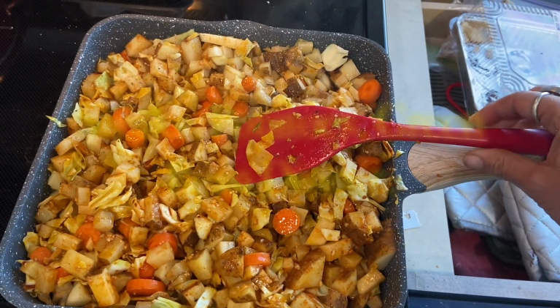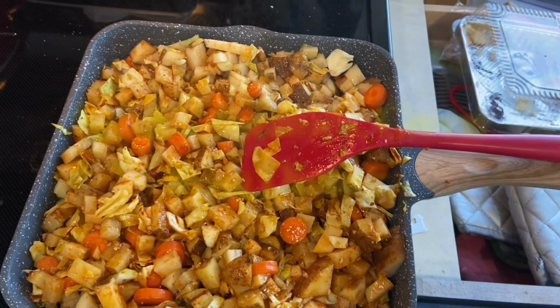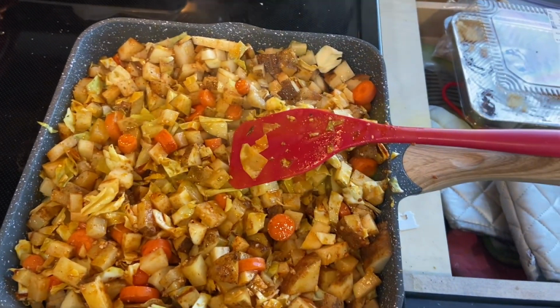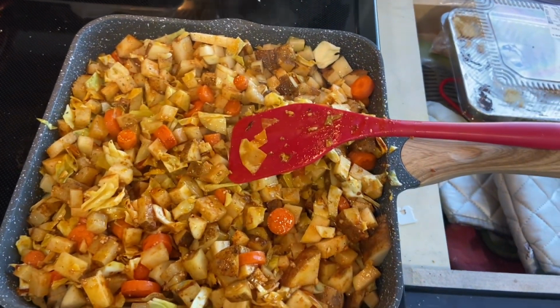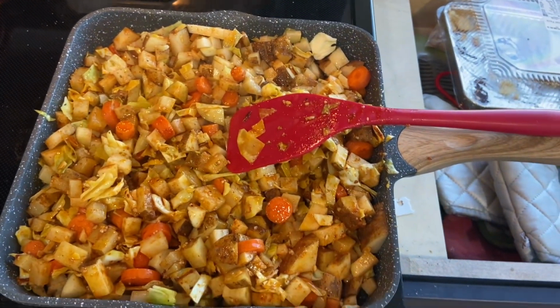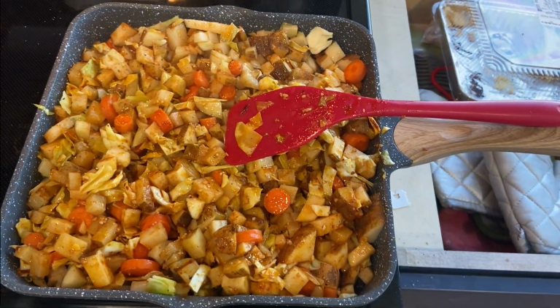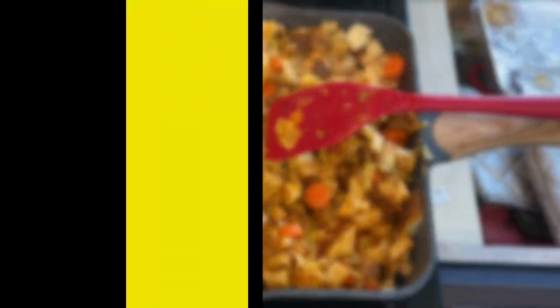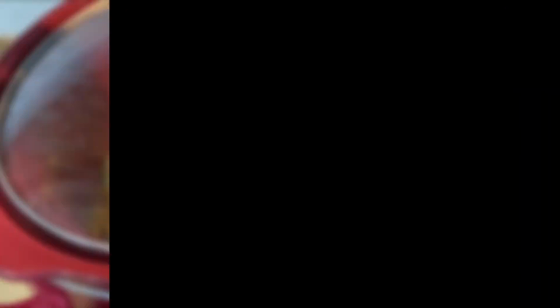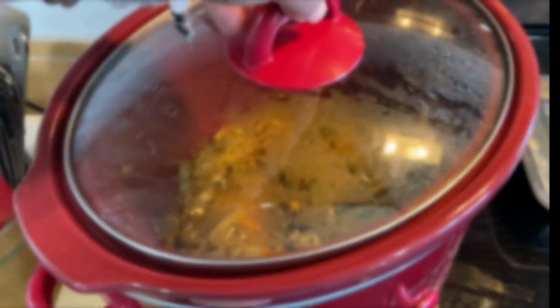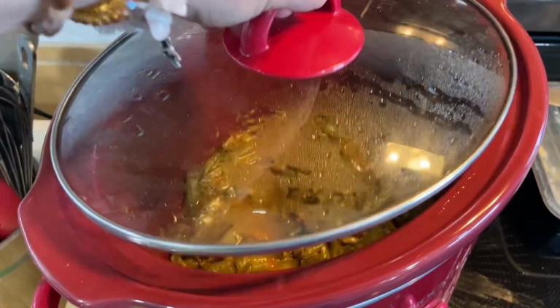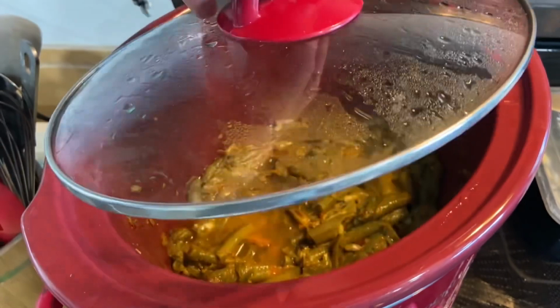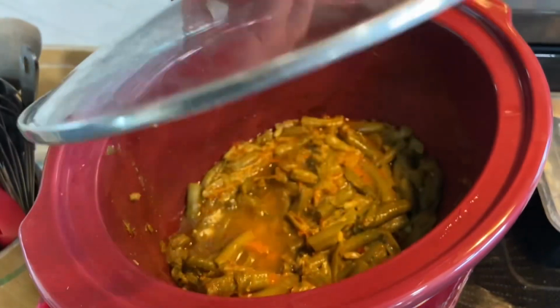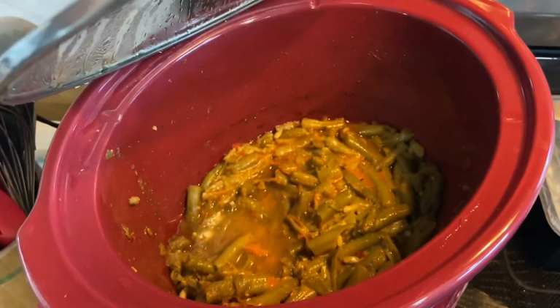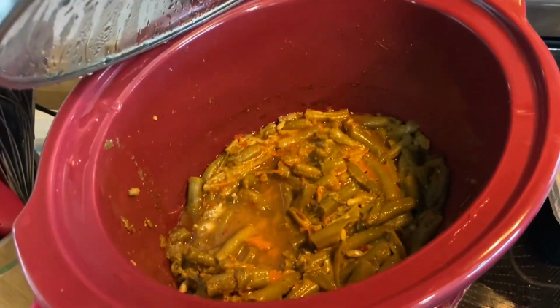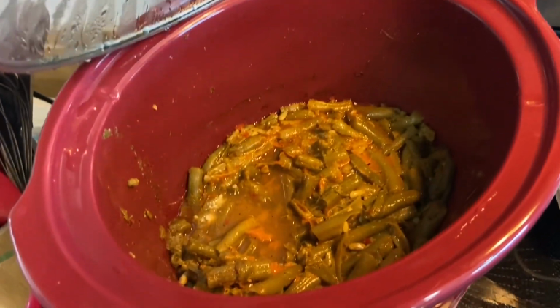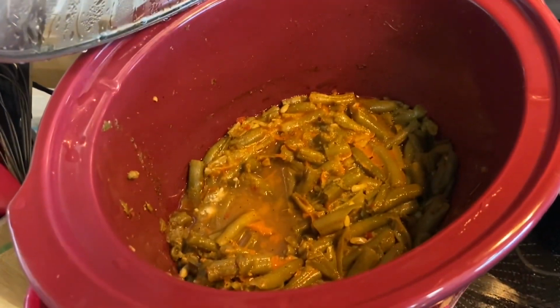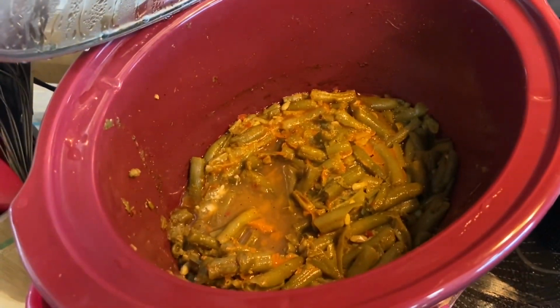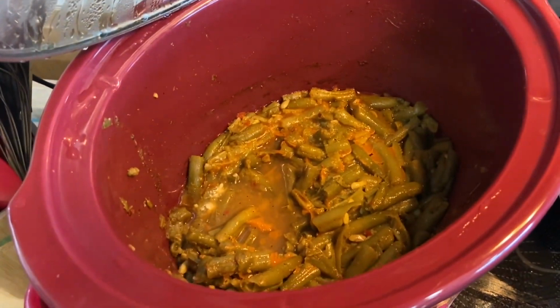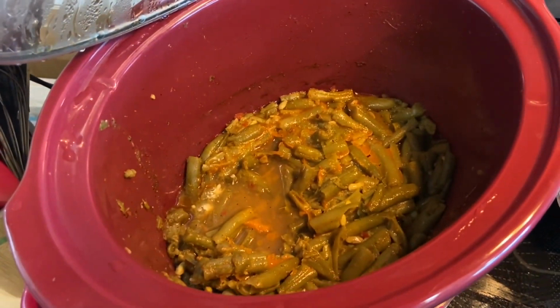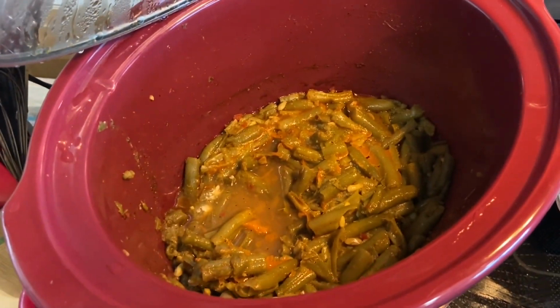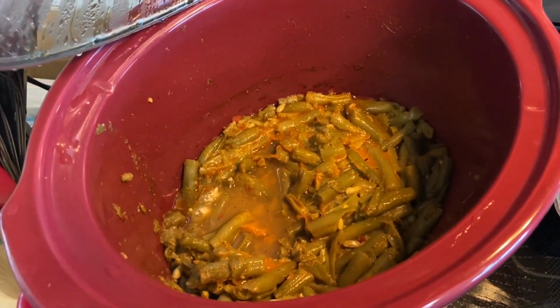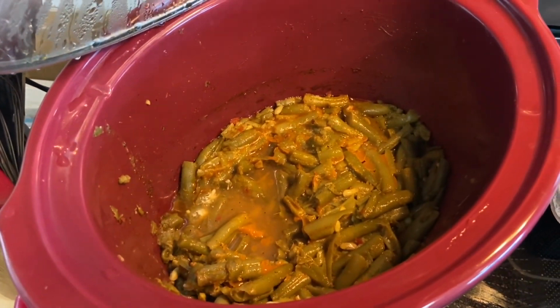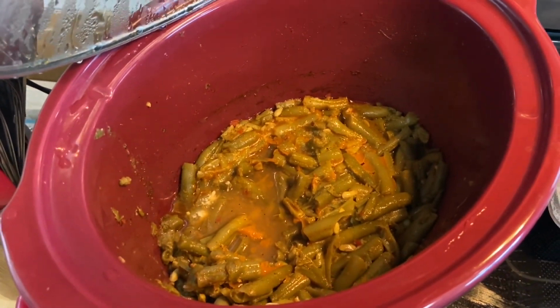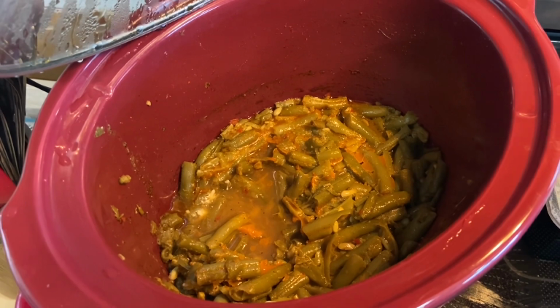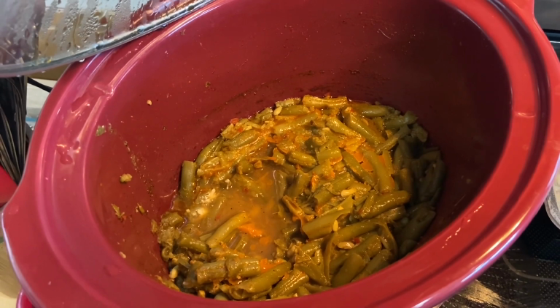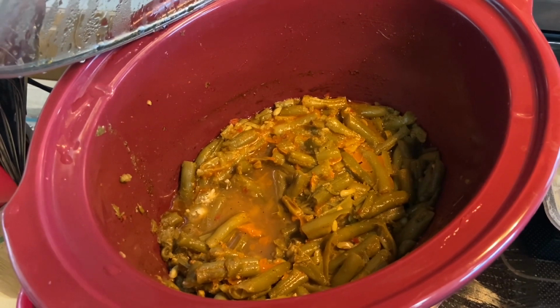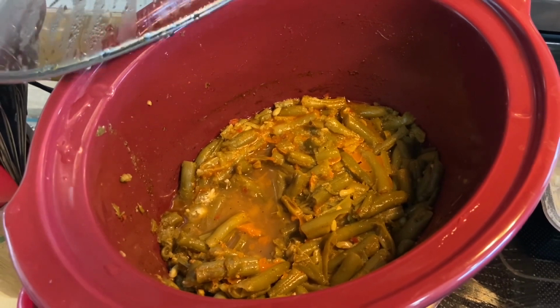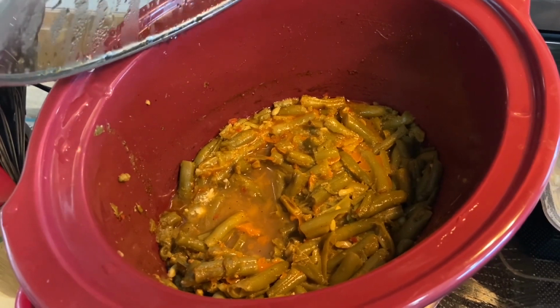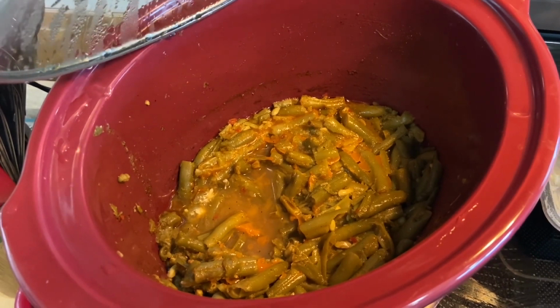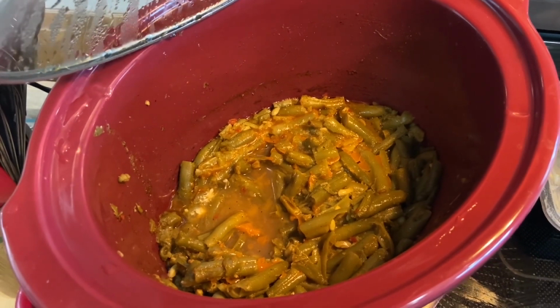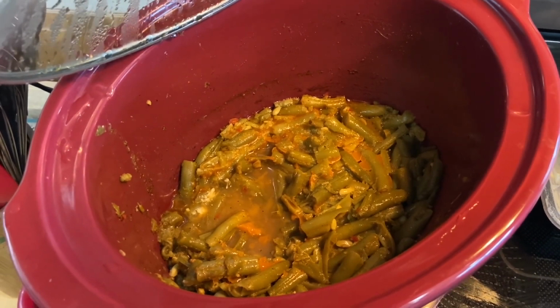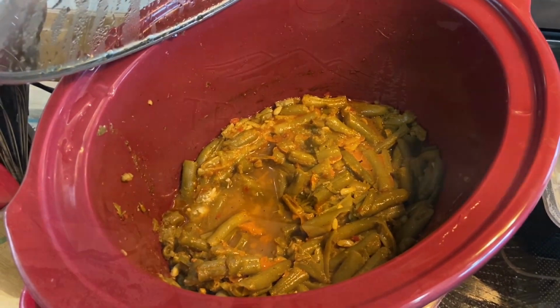Then we're going to come to your green beans, and you're going to put a half a stick of butter in here. You're going to put red peppers in there, pepper flakes, pepper, and salt.